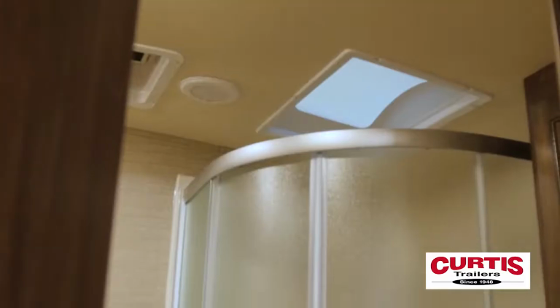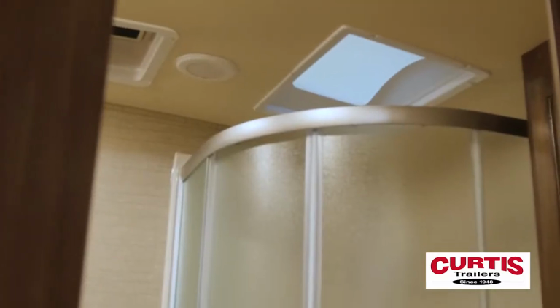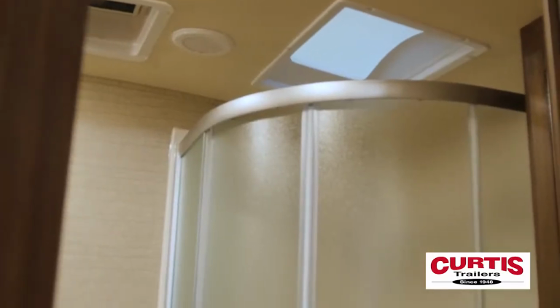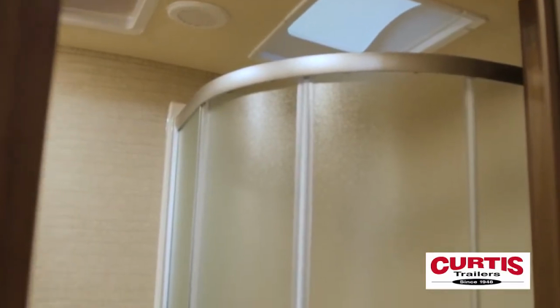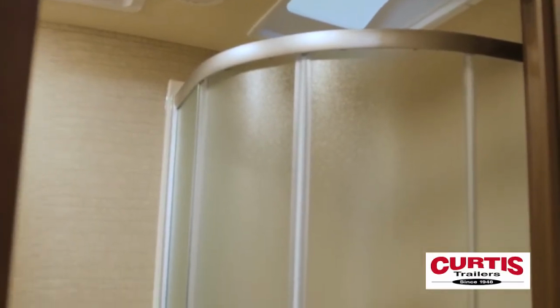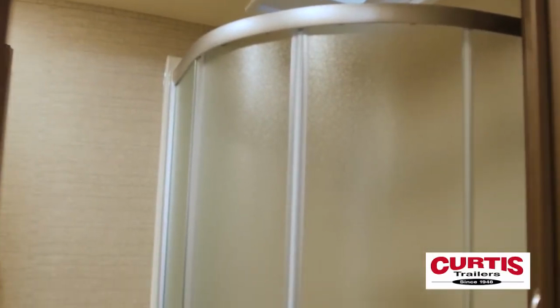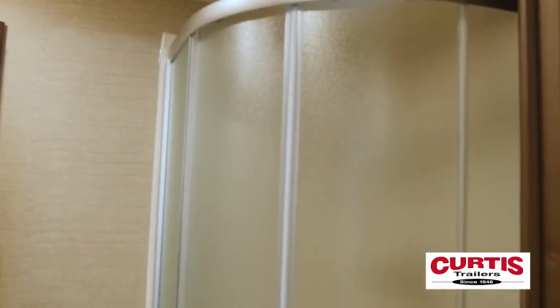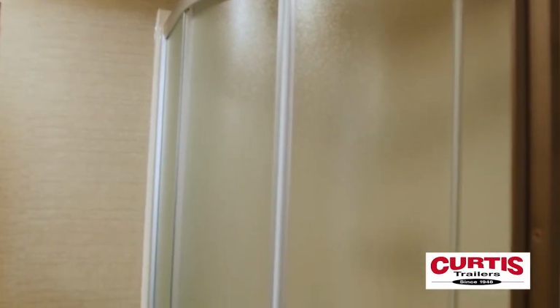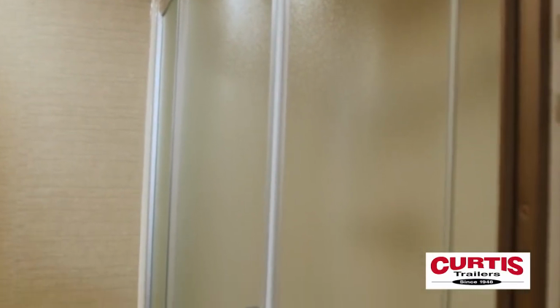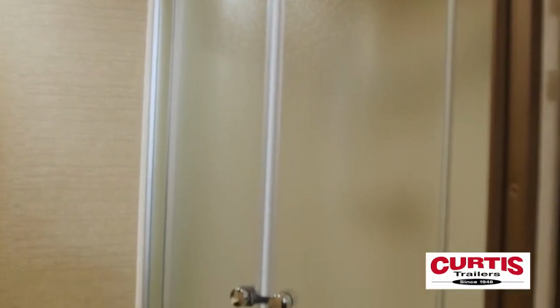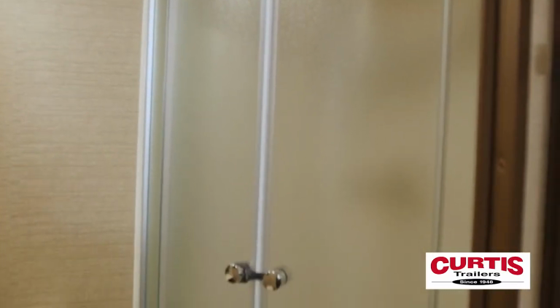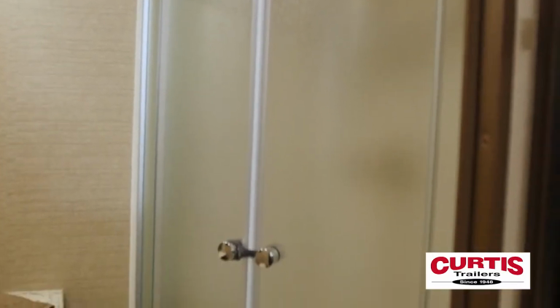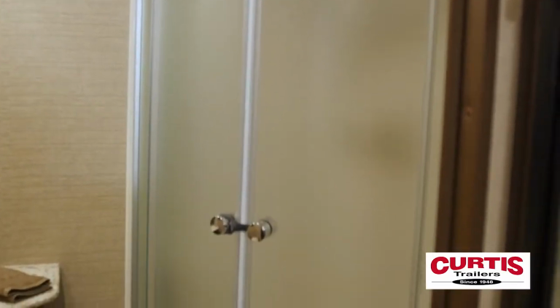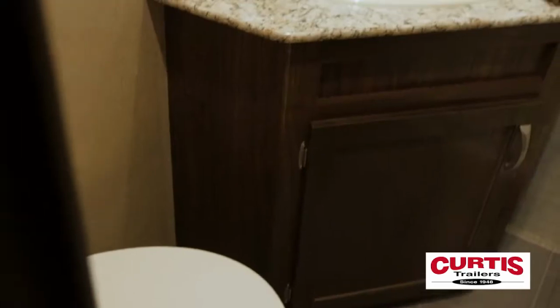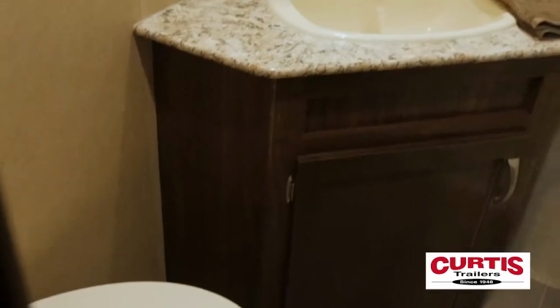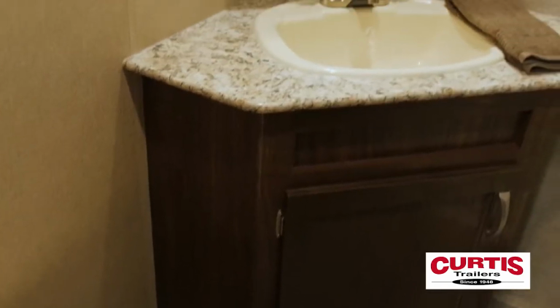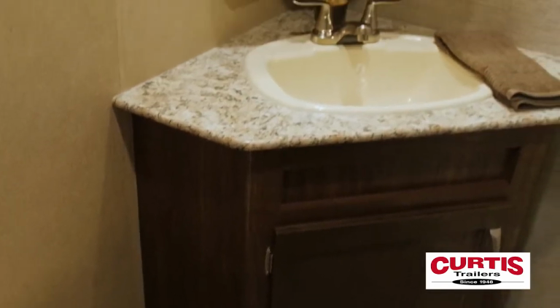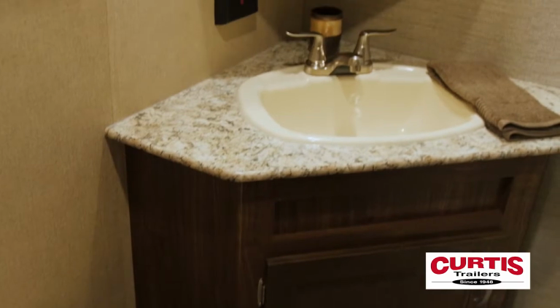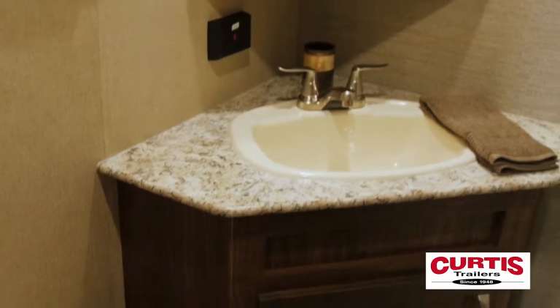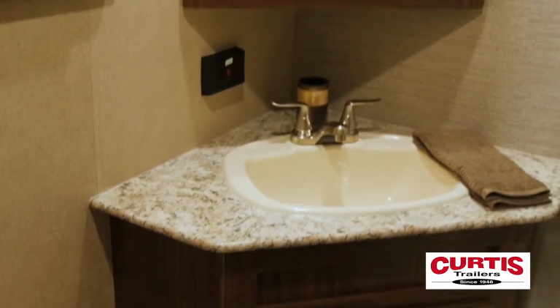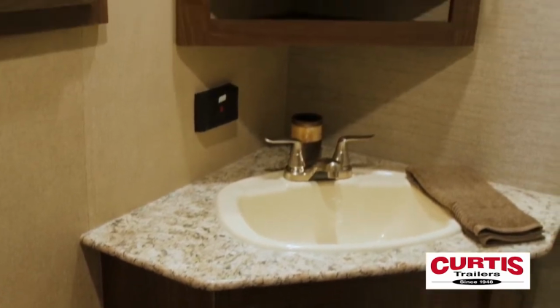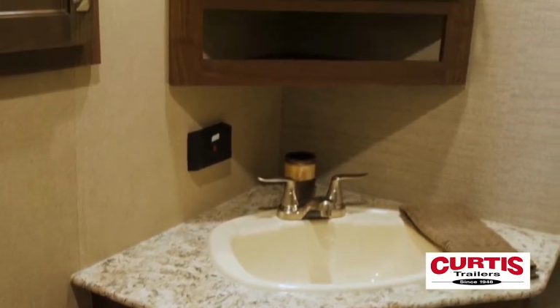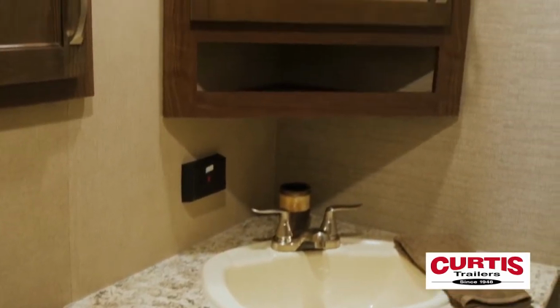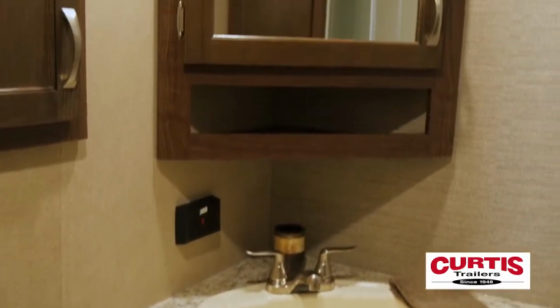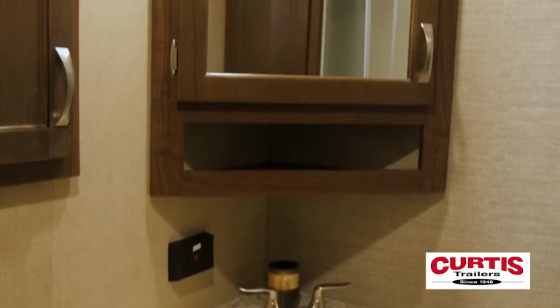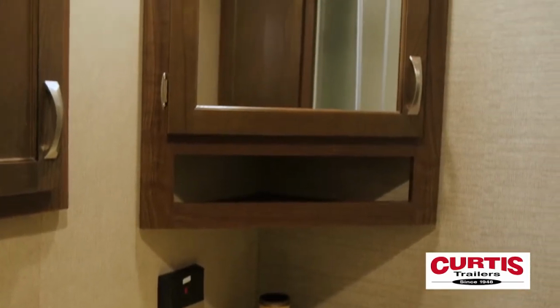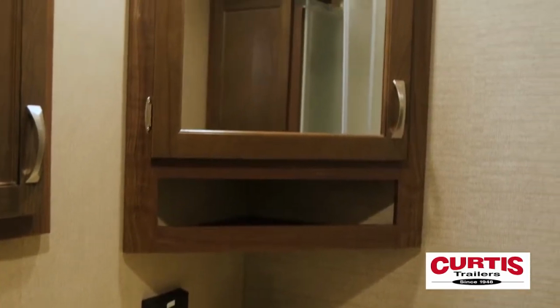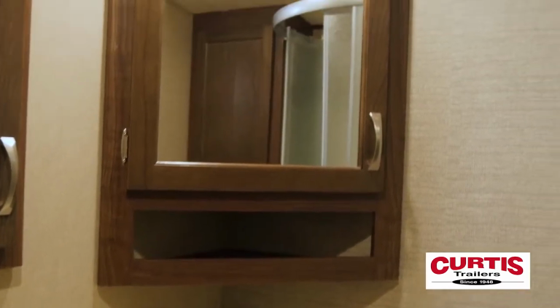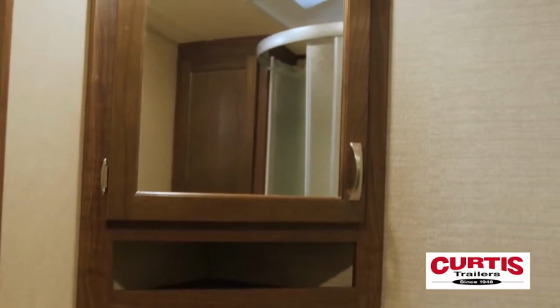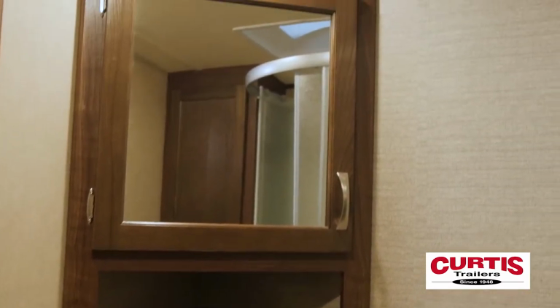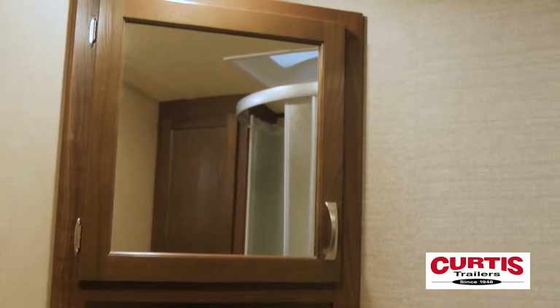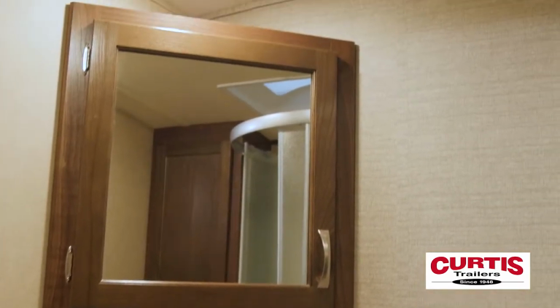Feel good about feeling your best each morning in the skylight shower, reassured you have more than enough storage space between the mirrored medicine cabinet and the overhead linen closet.